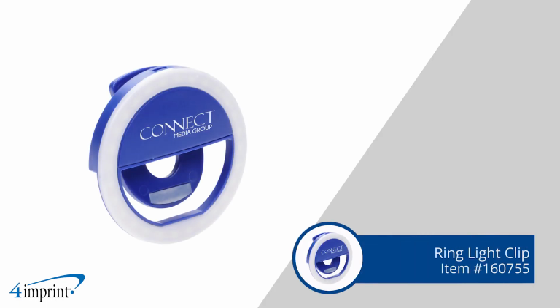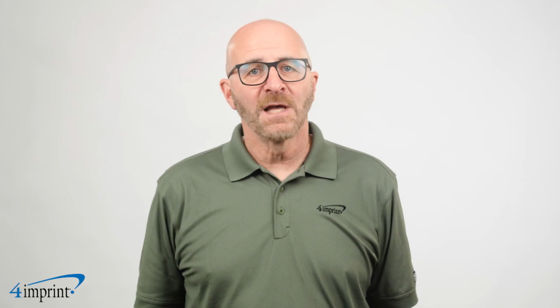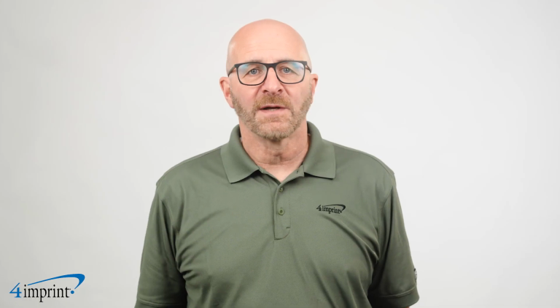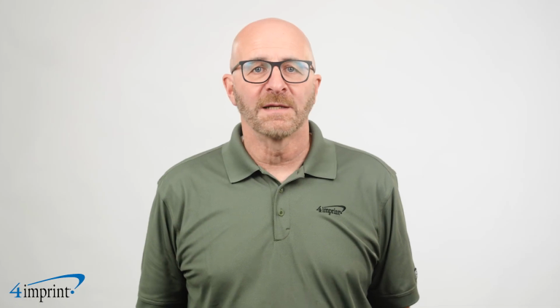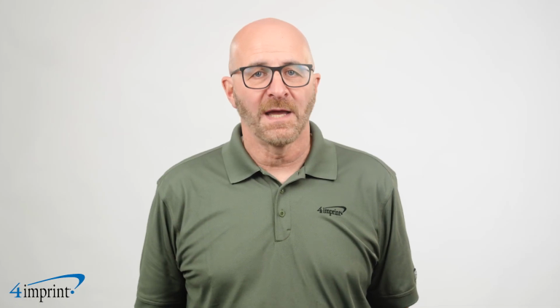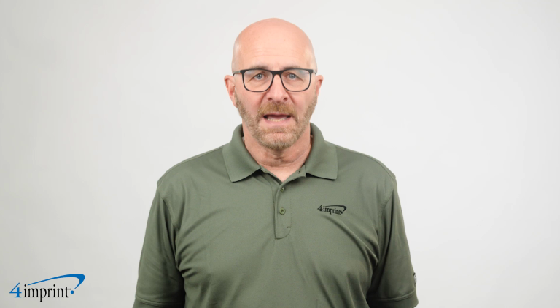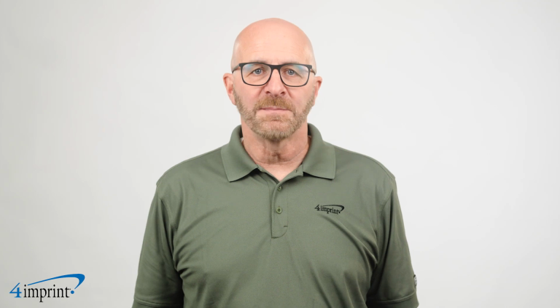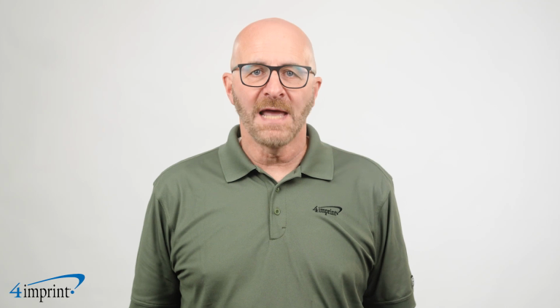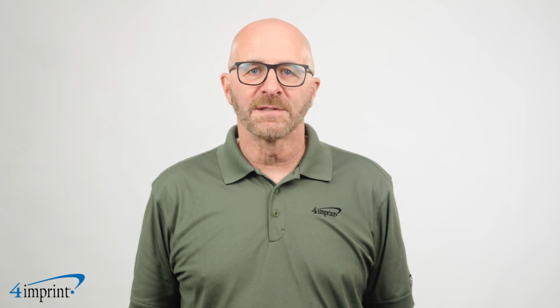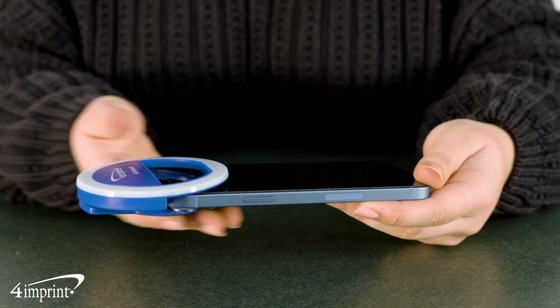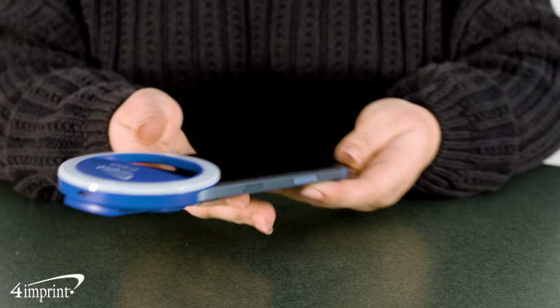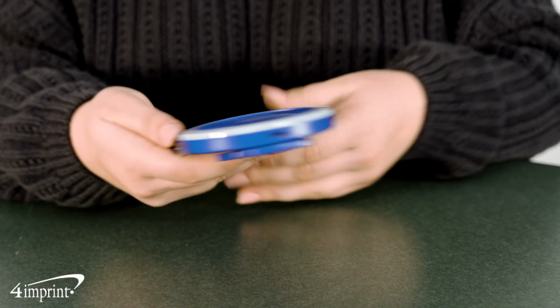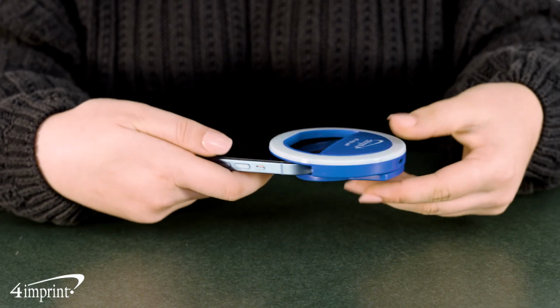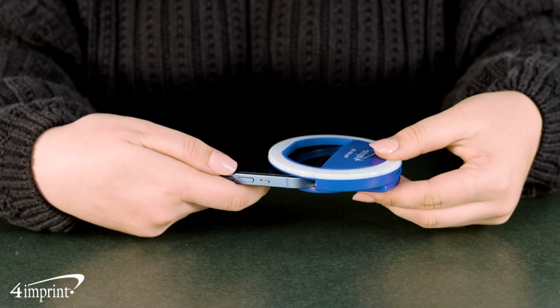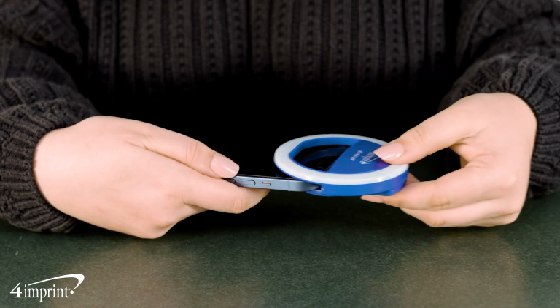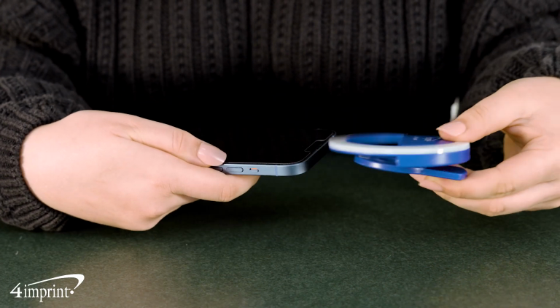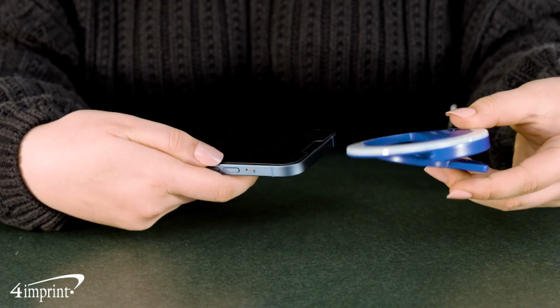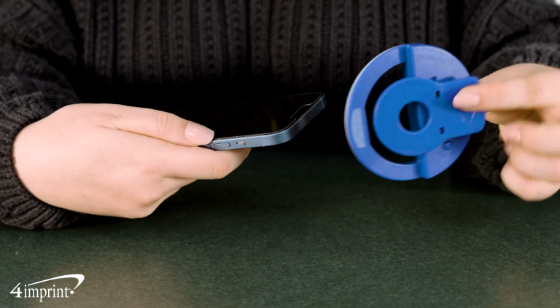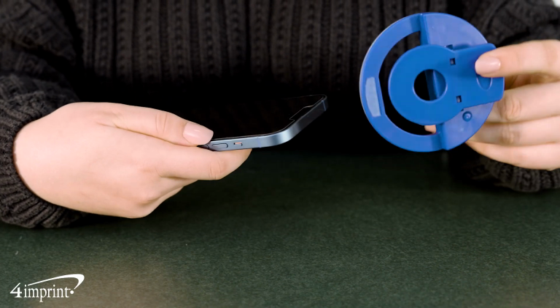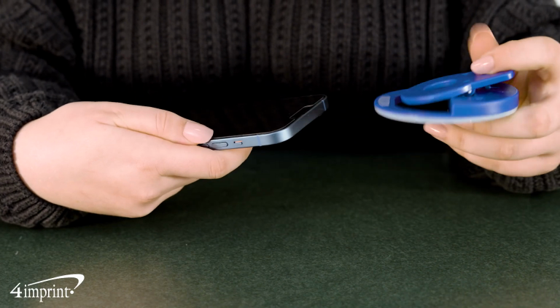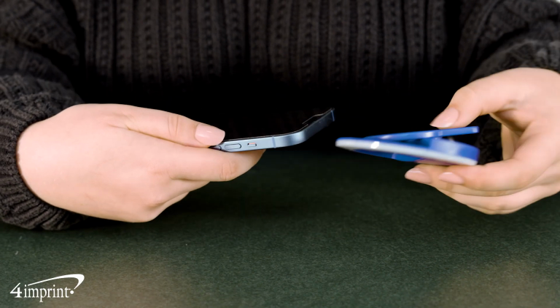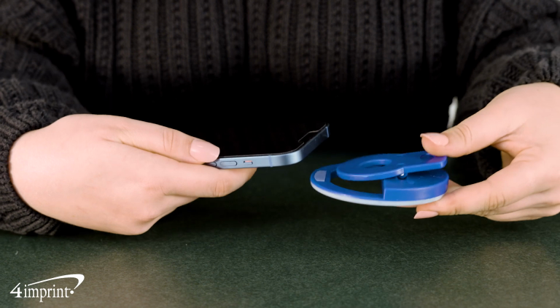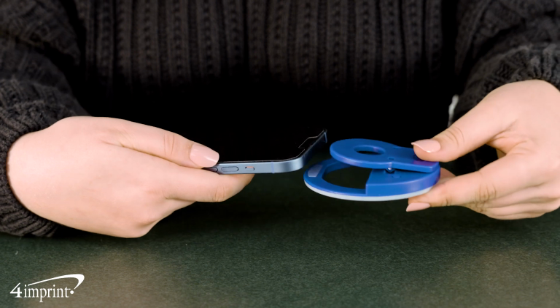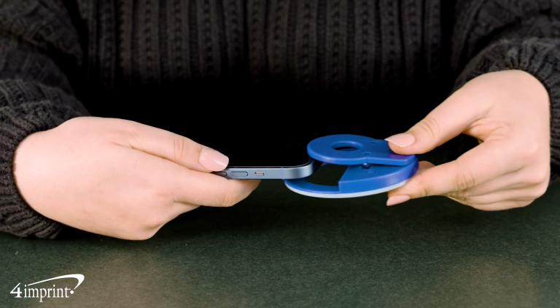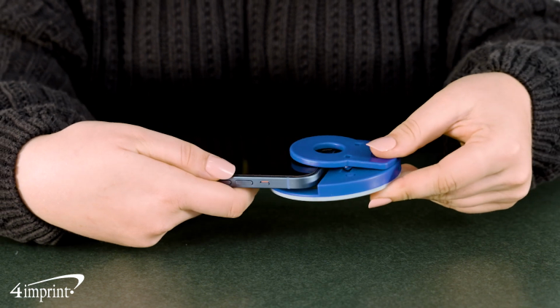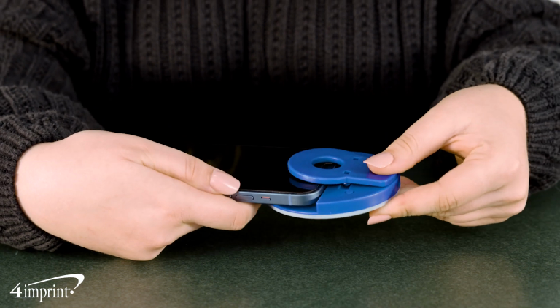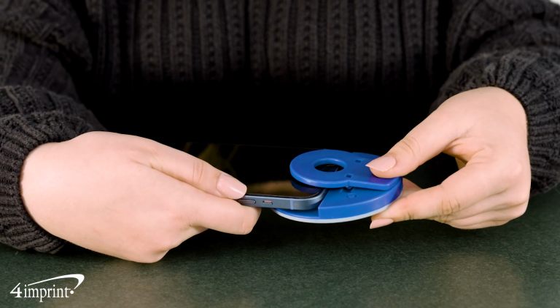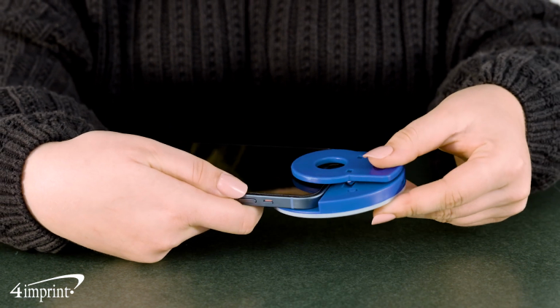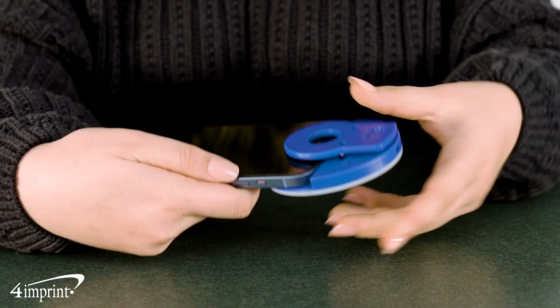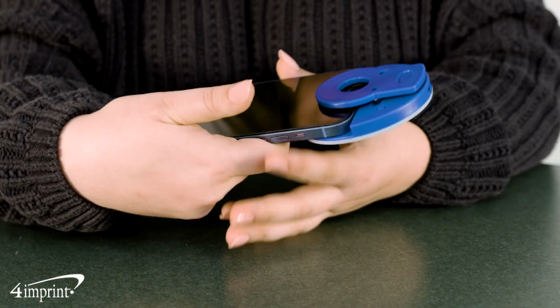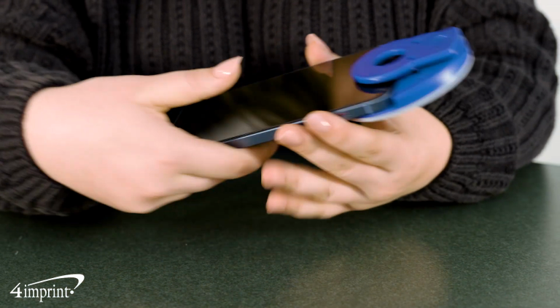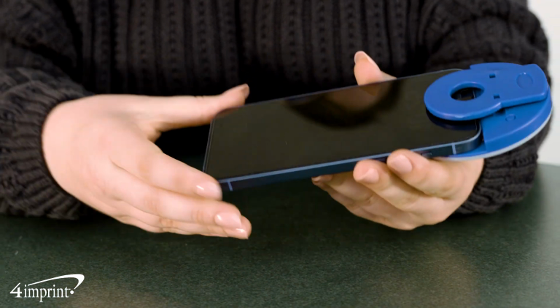This selfie ring light can be attached to laptops, tablets, mobile devices and more. The Ring Light Clip is made from plastic and contains 28 white LED lights and can be set to low, medium or high.